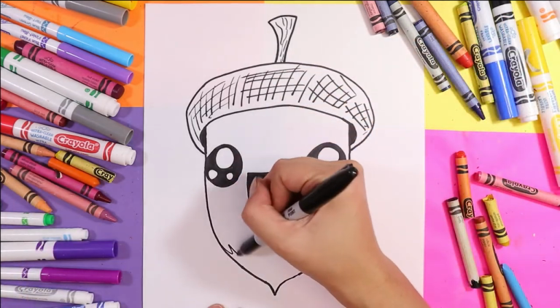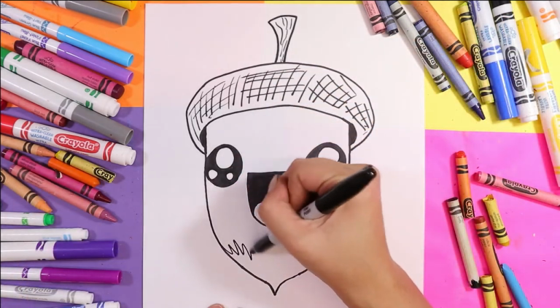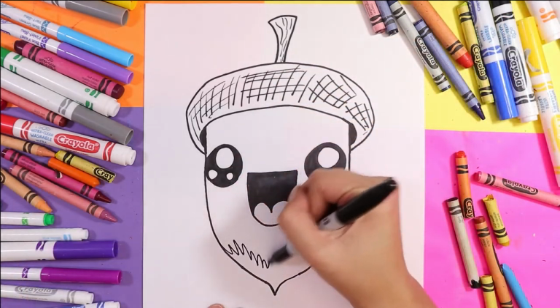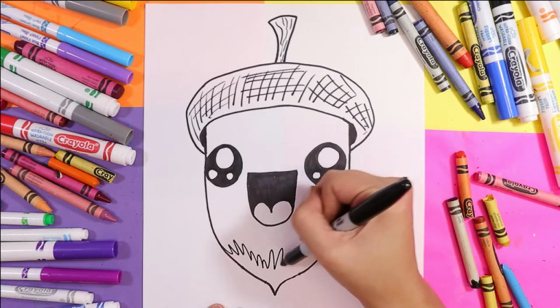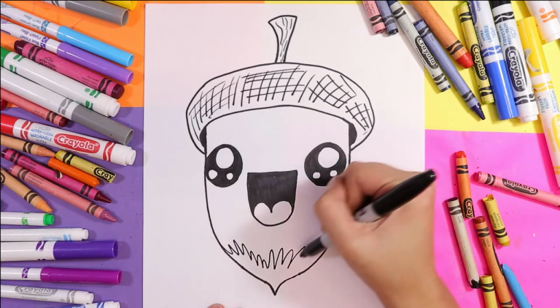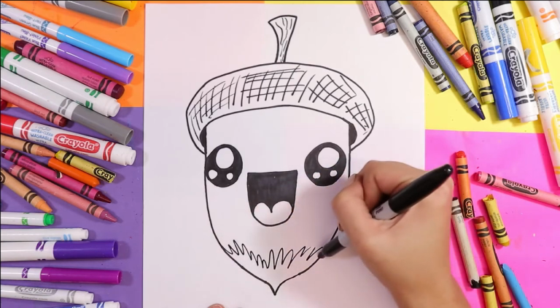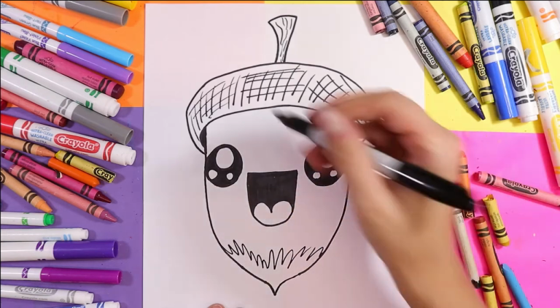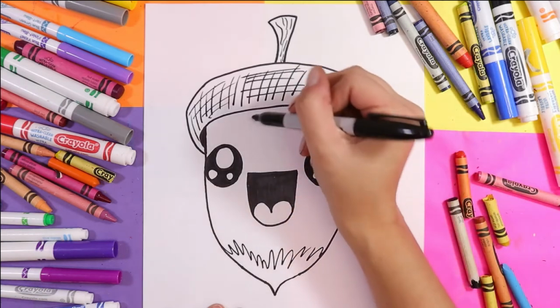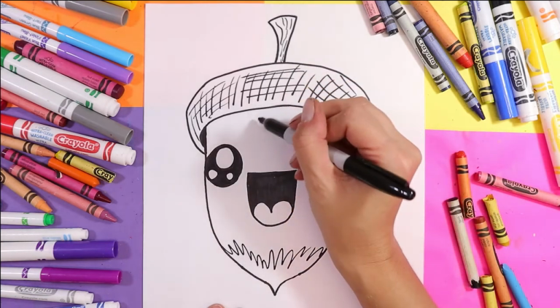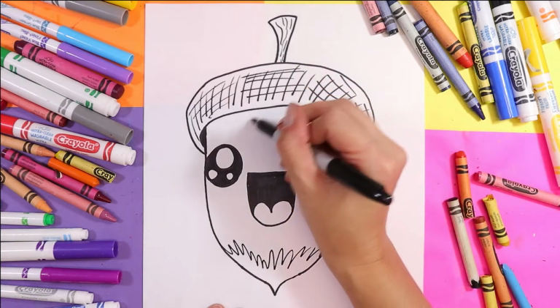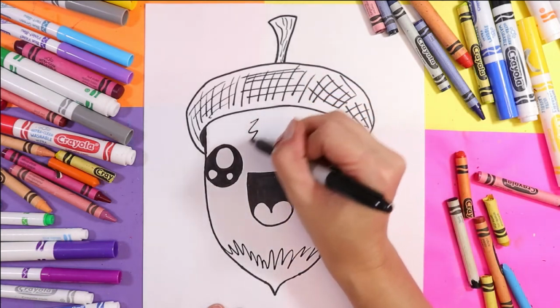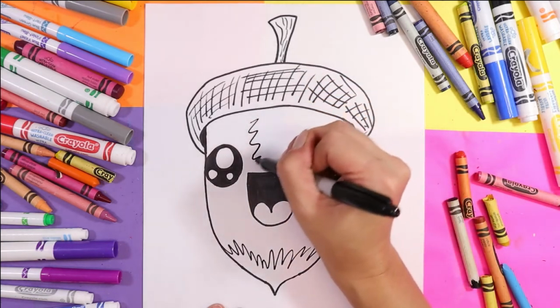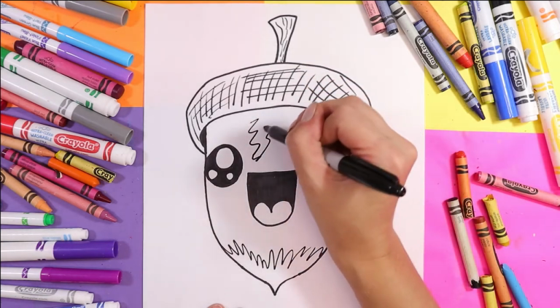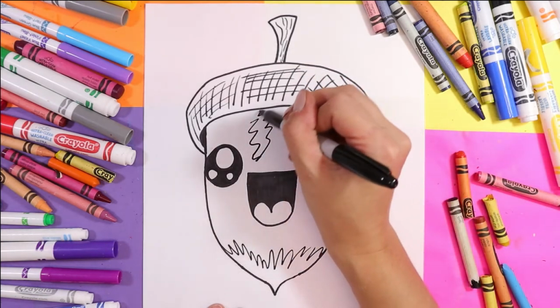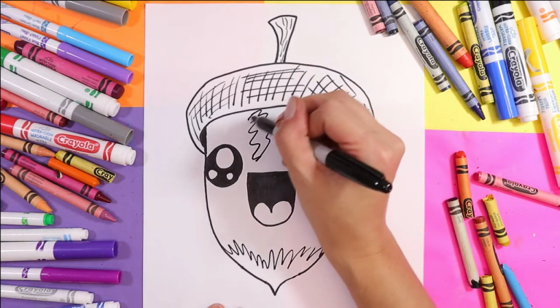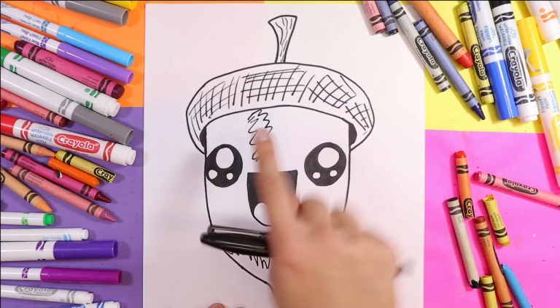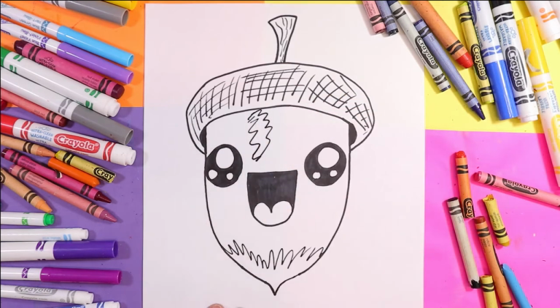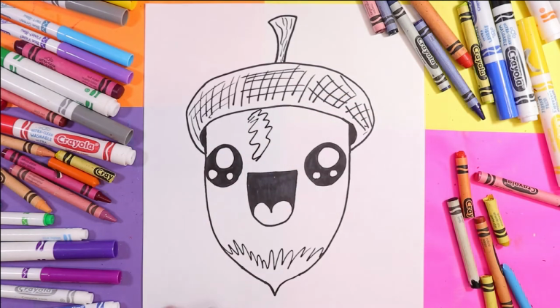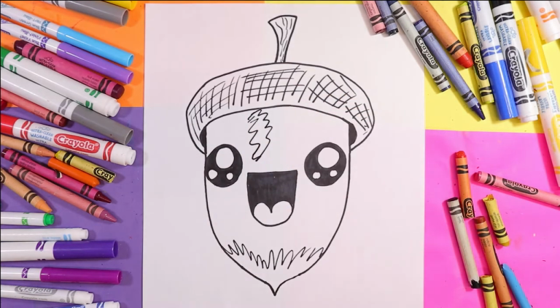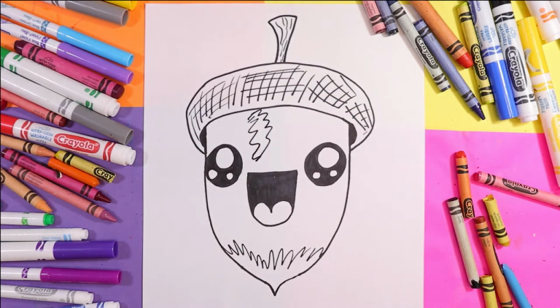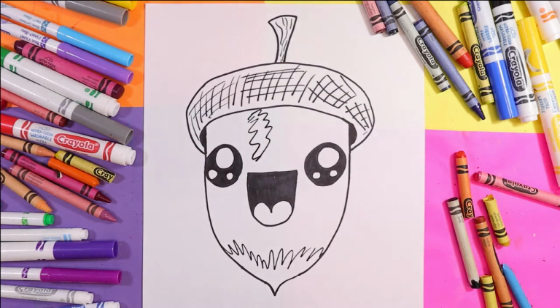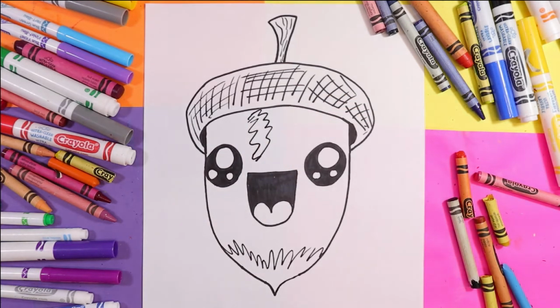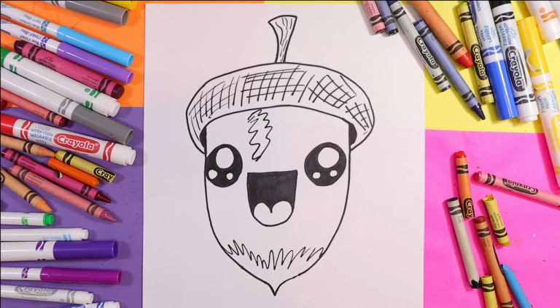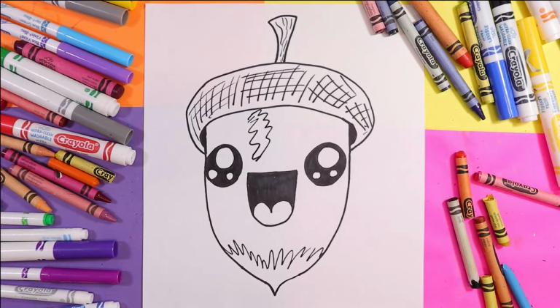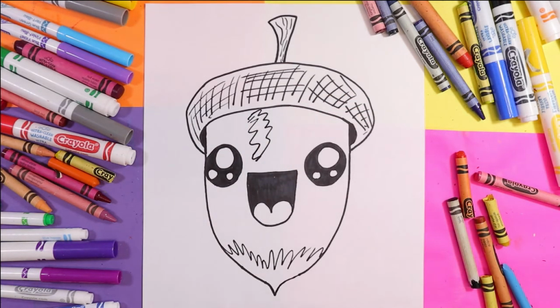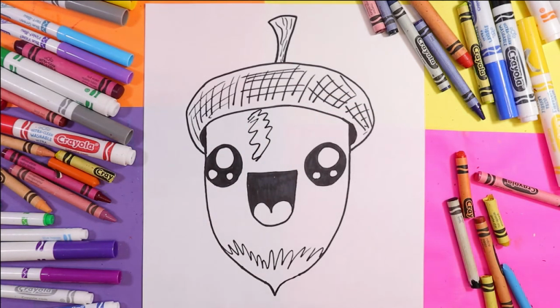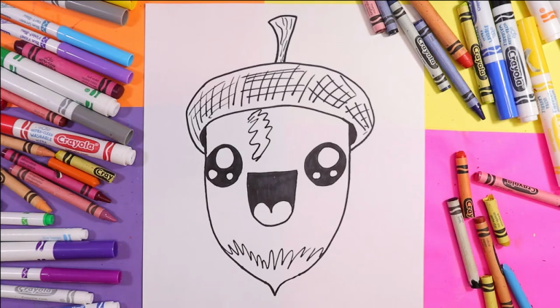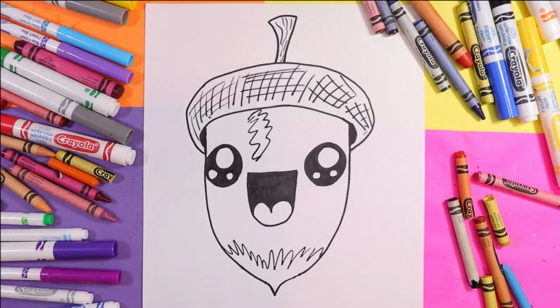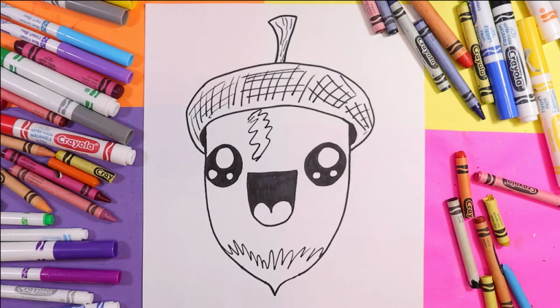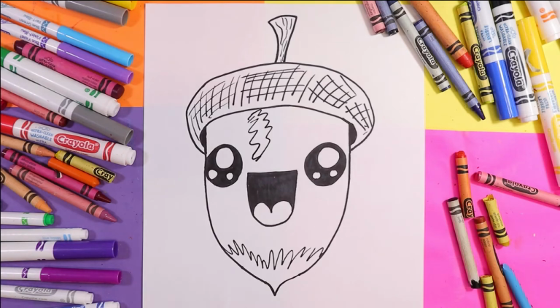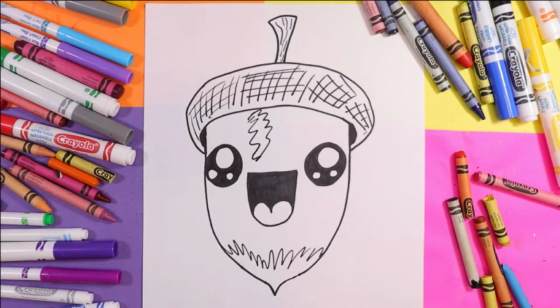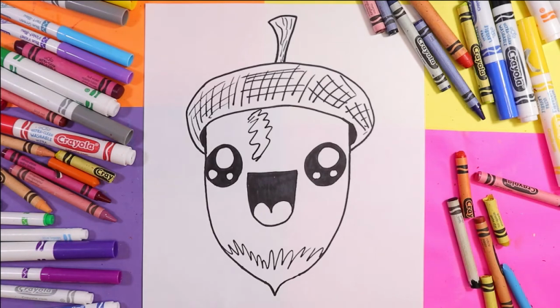At the bottom we're going to add some zigzag lines for the variation in color, and you can also add a little organic shape there as well. And now of course we are ready to color.